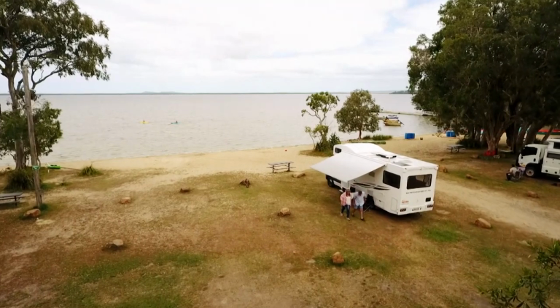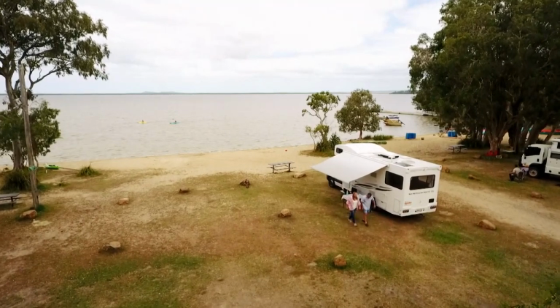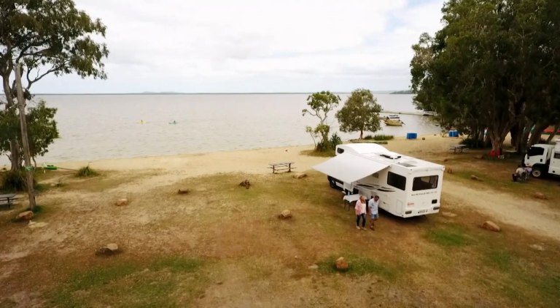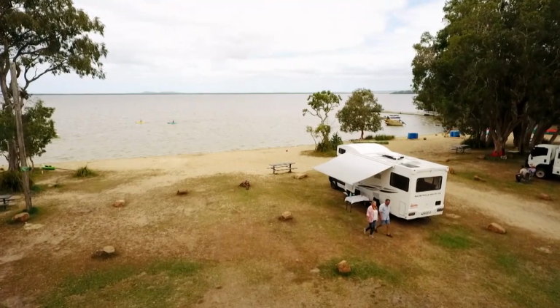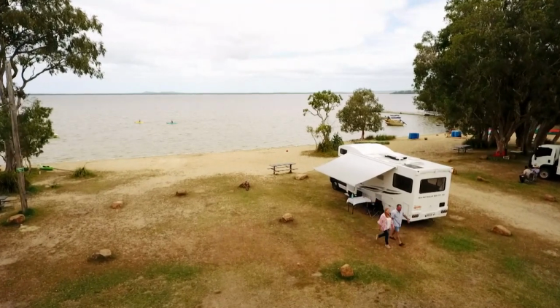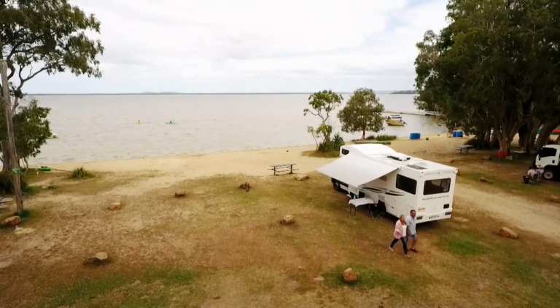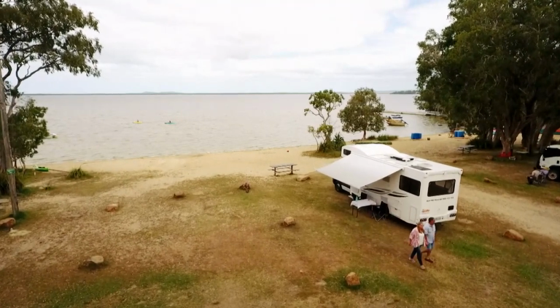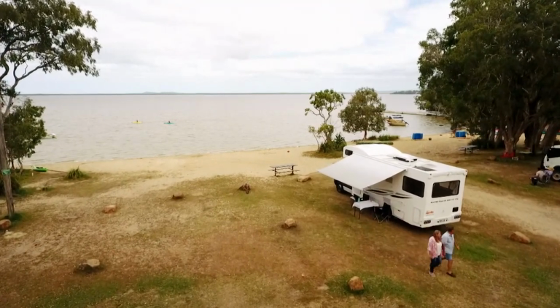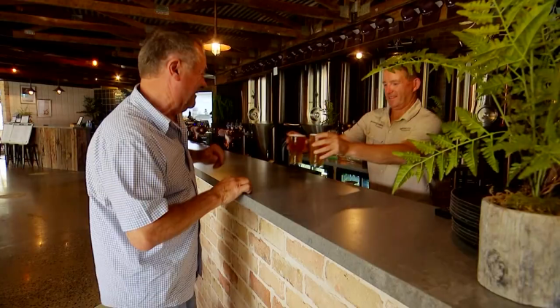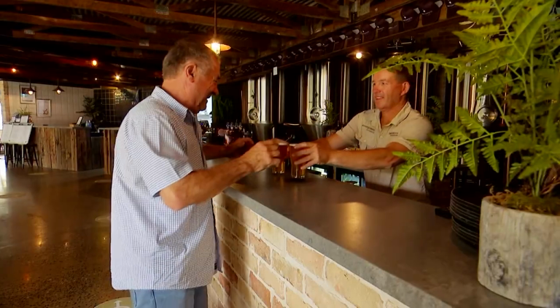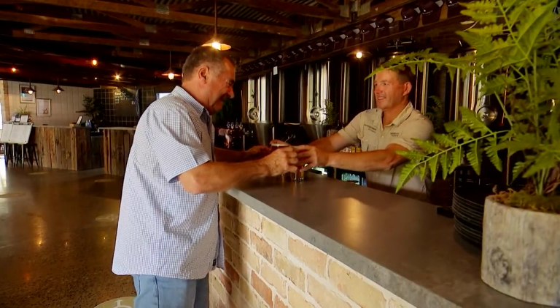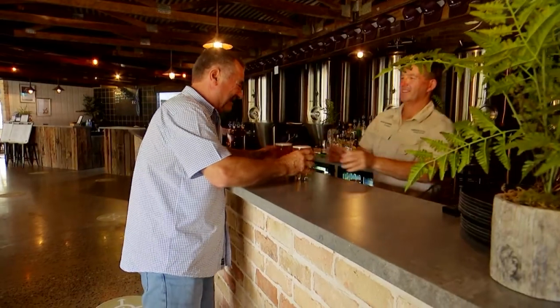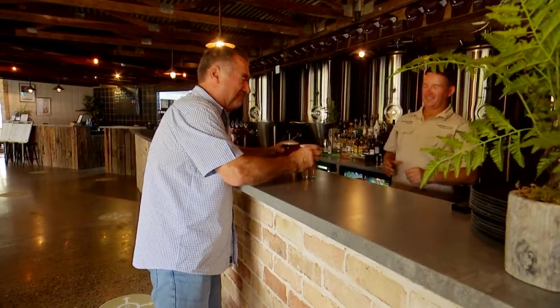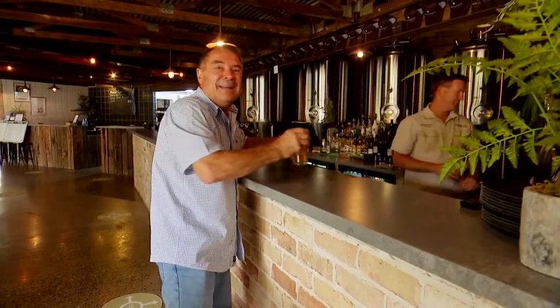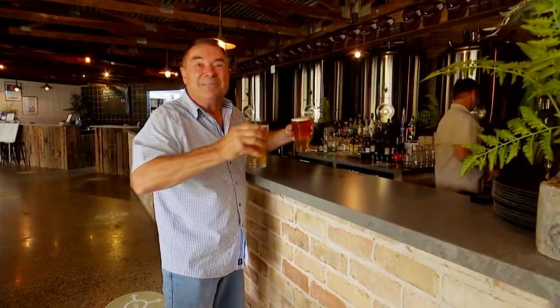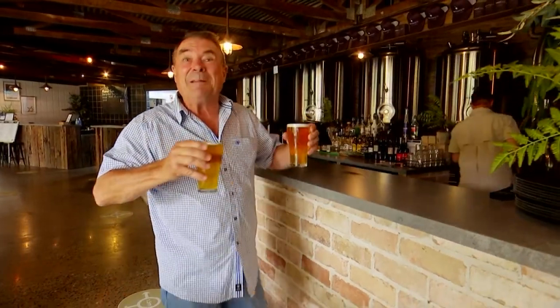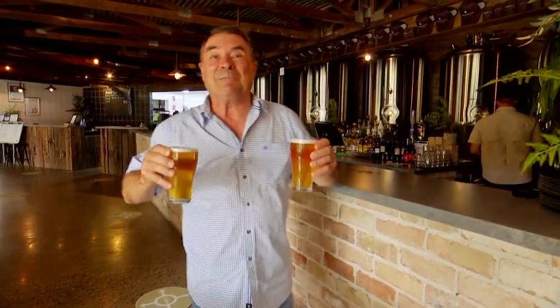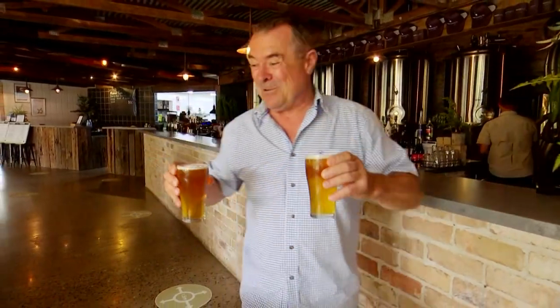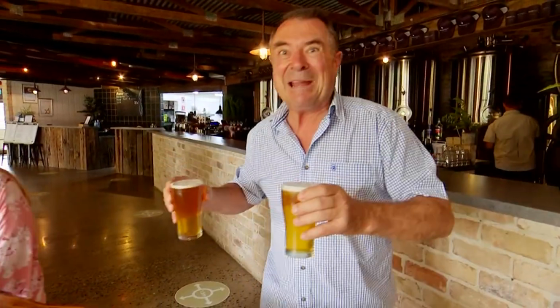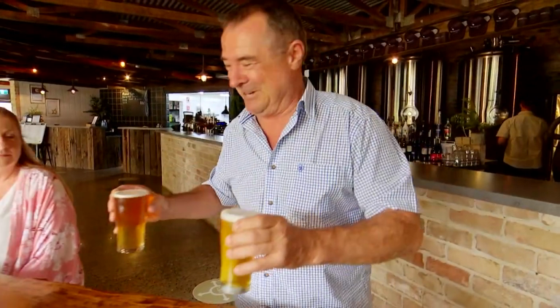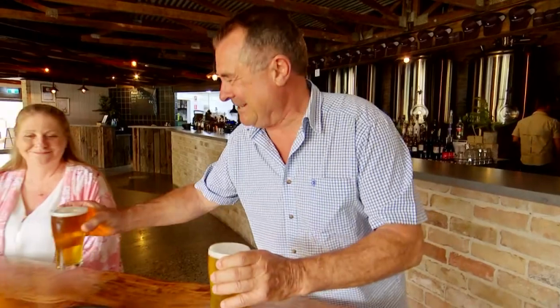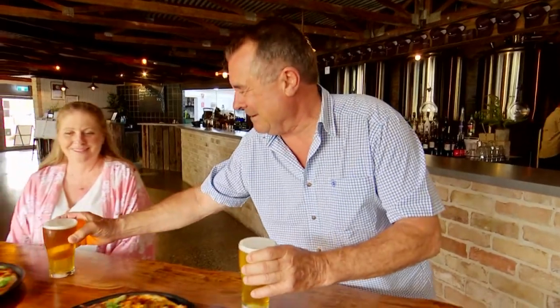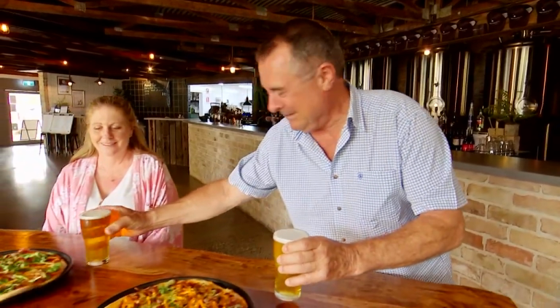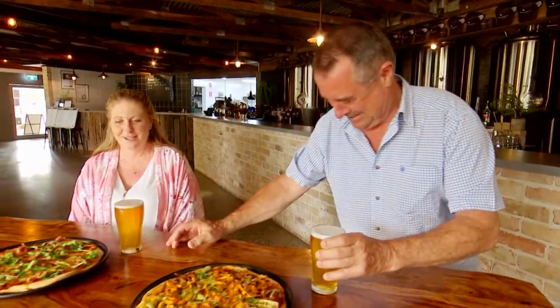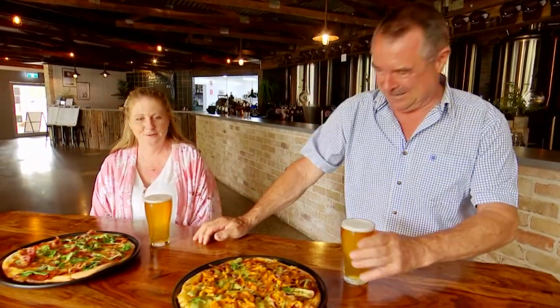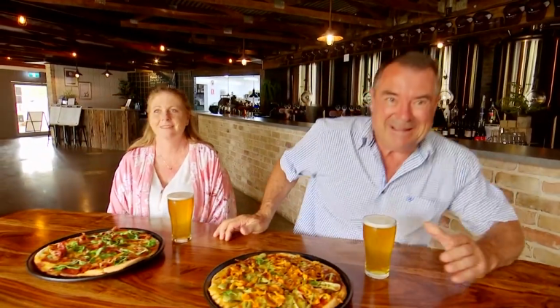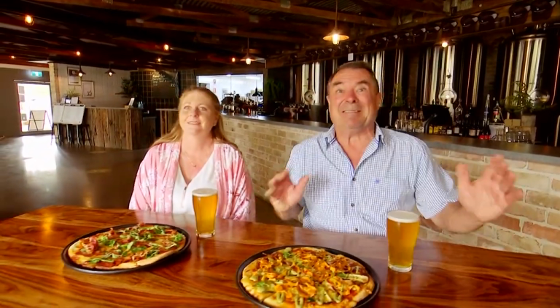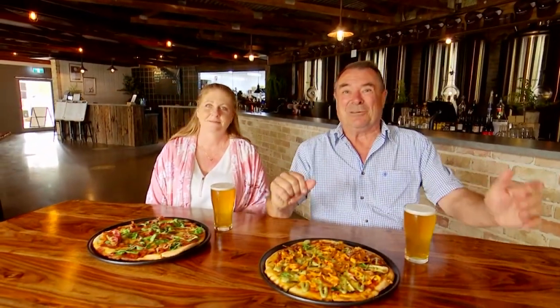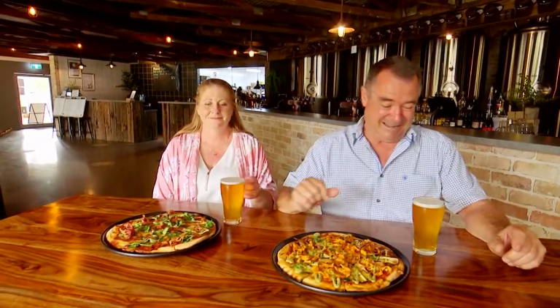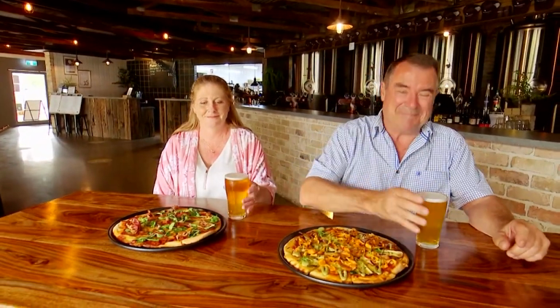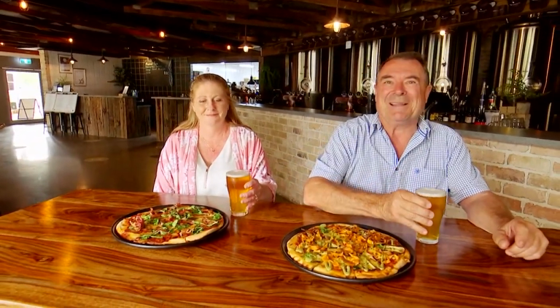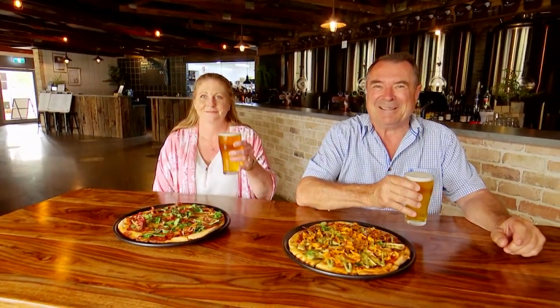What's better than a campsite with heaps of space and incredible views? It's one with a restaurant and a brewery attached. There you are, darling. Thank you. Well, that's us sorted for the day. I love this stuff.